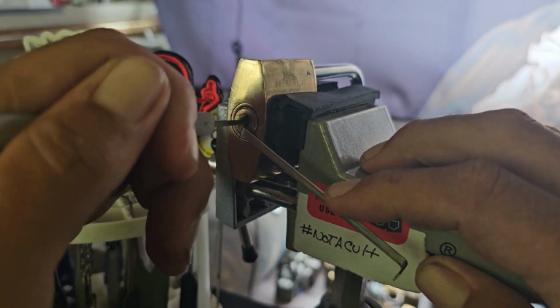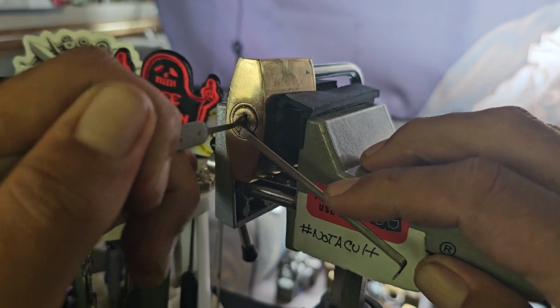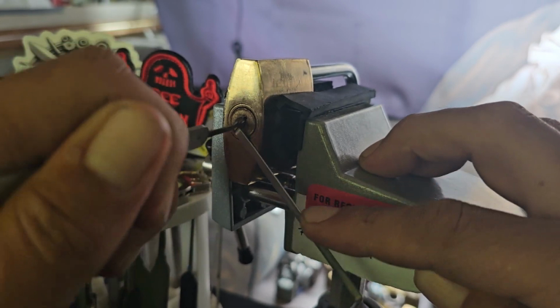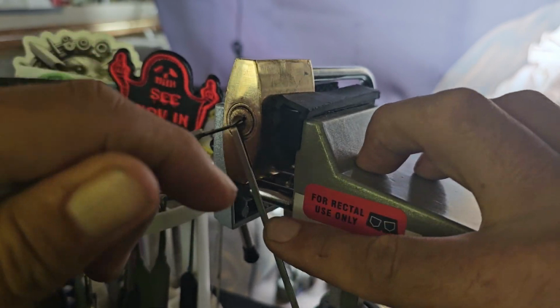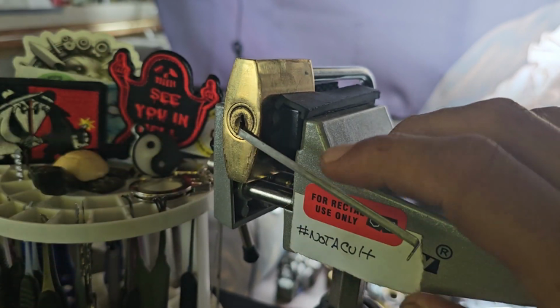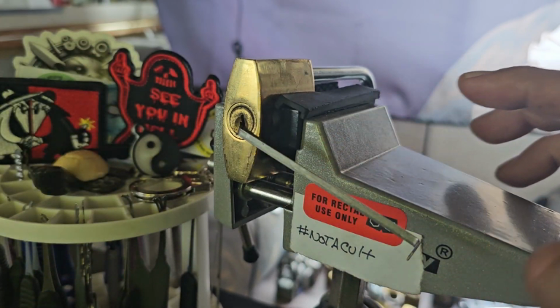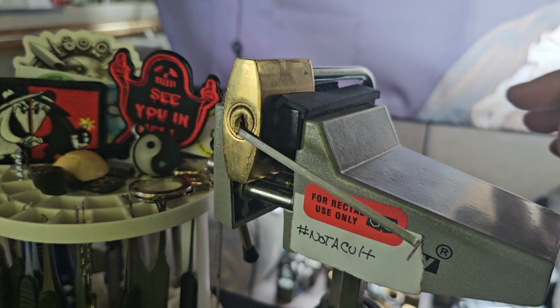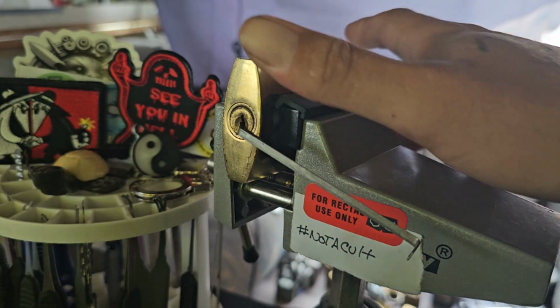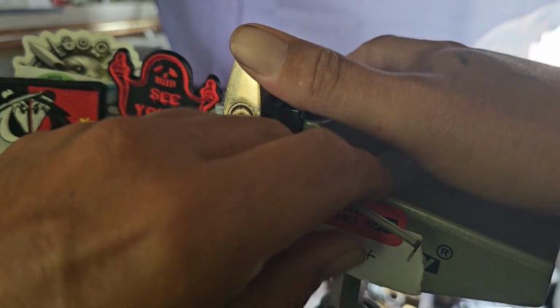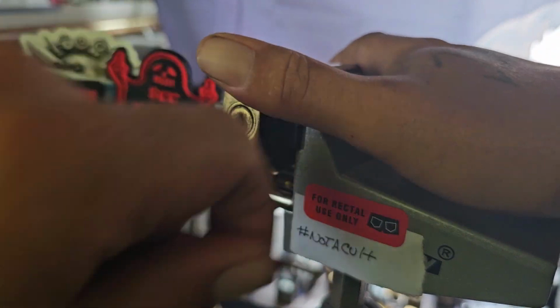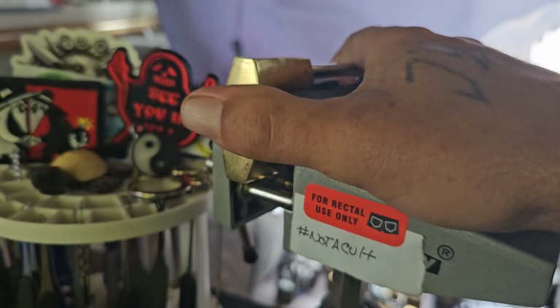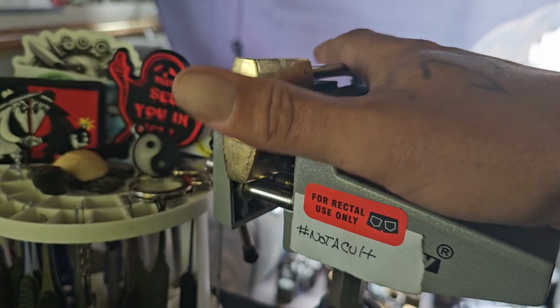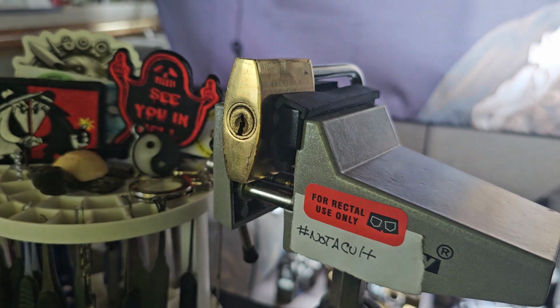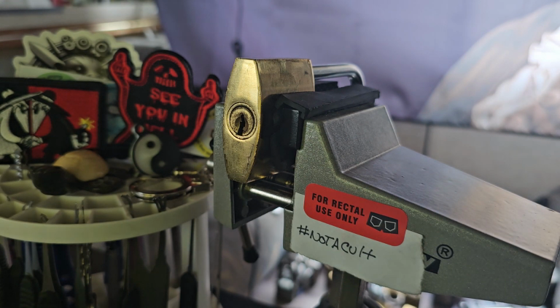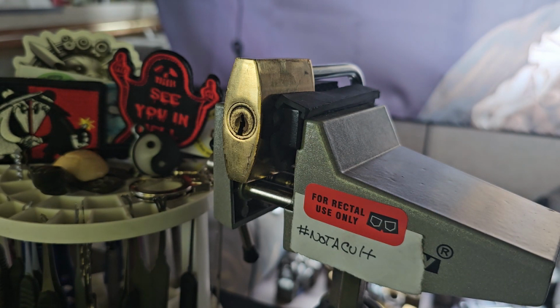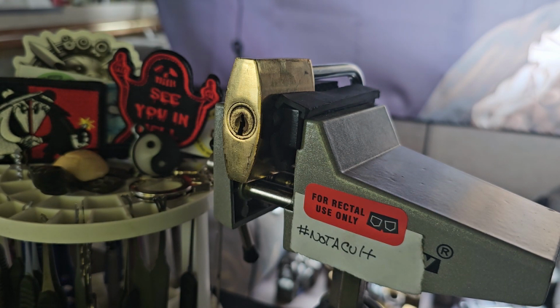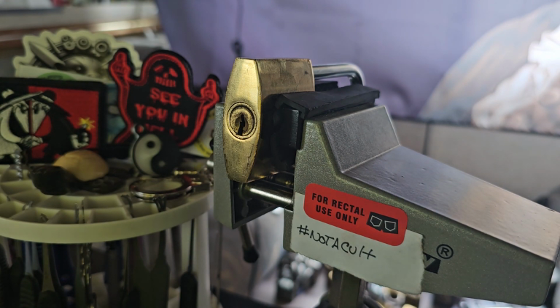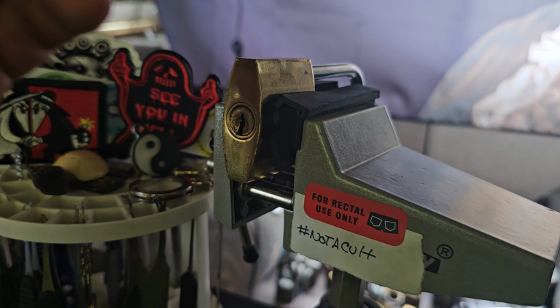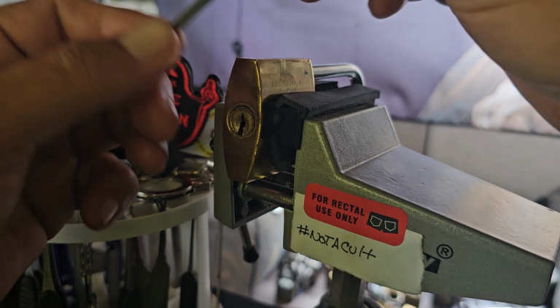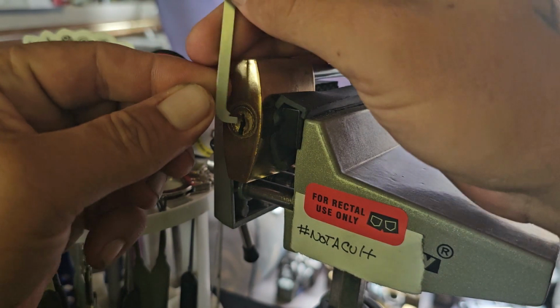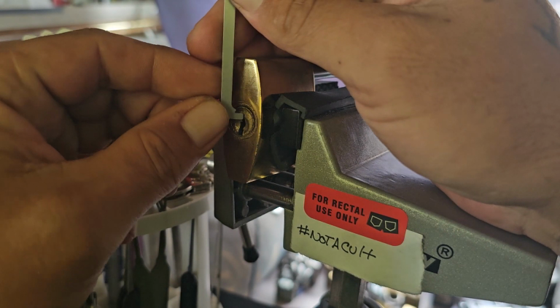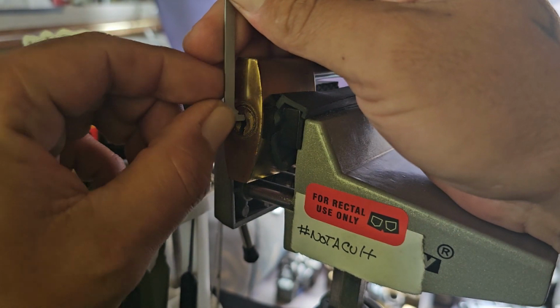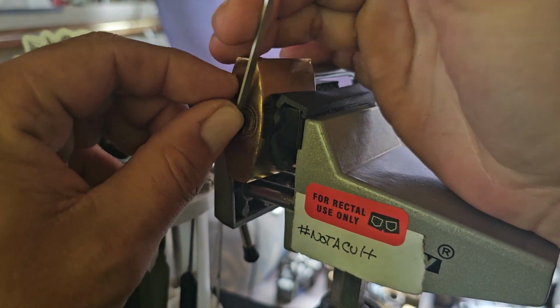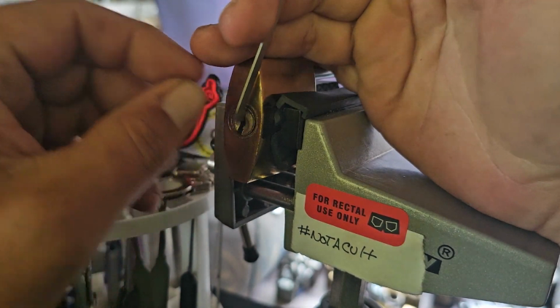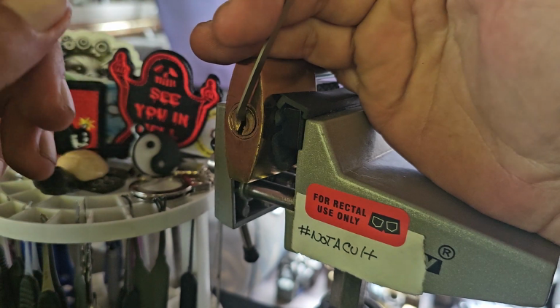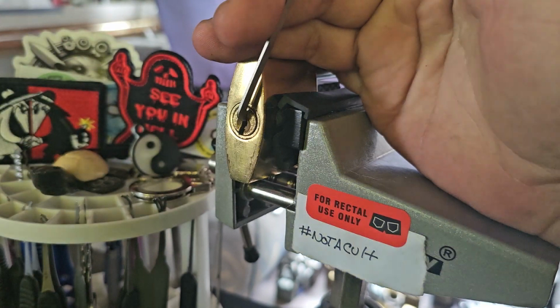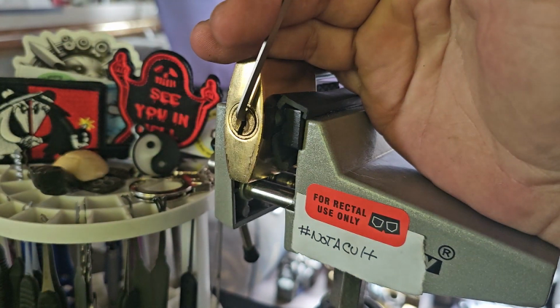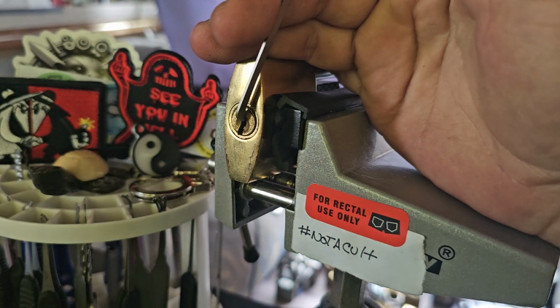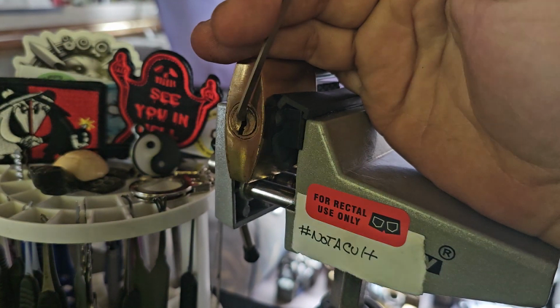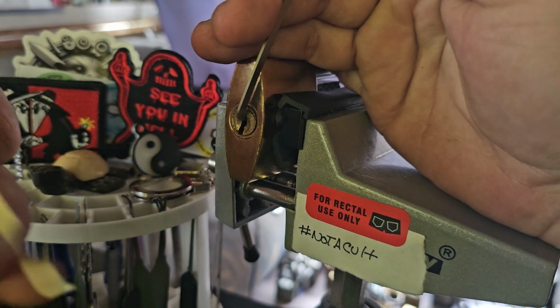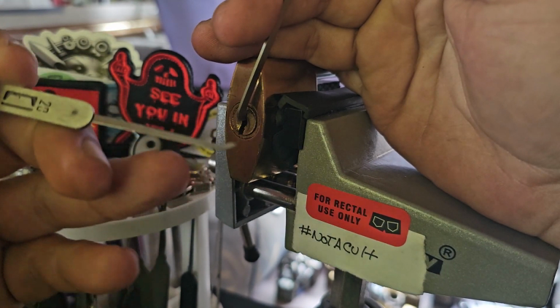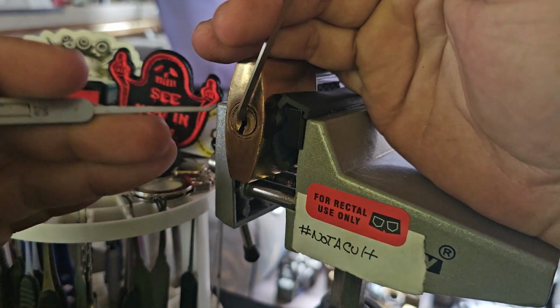Okay, I'm gonna close it back up. I'll grab a turning tool and pick.